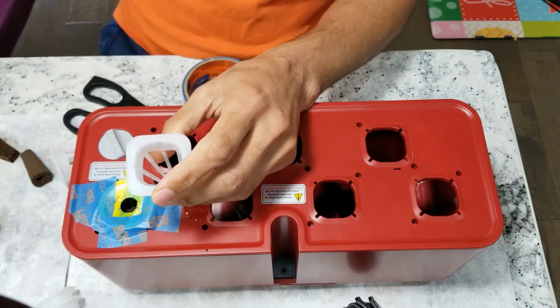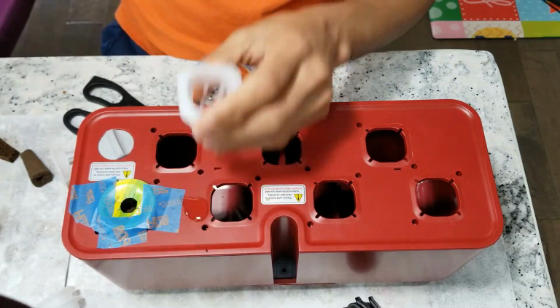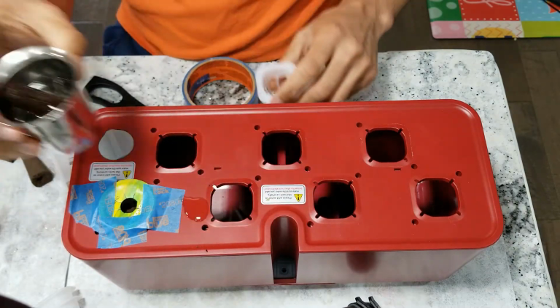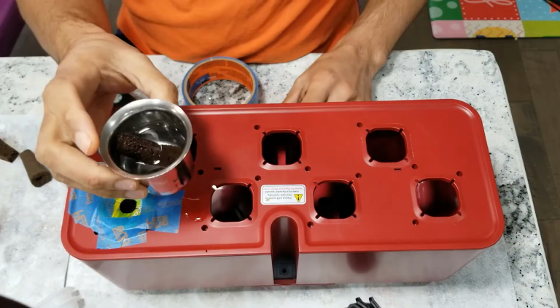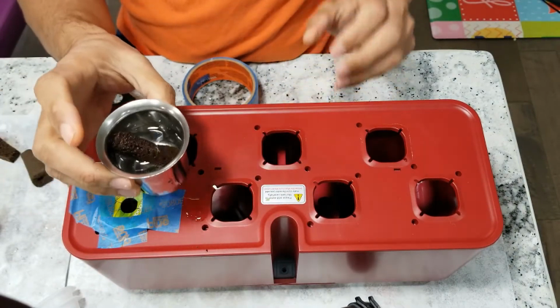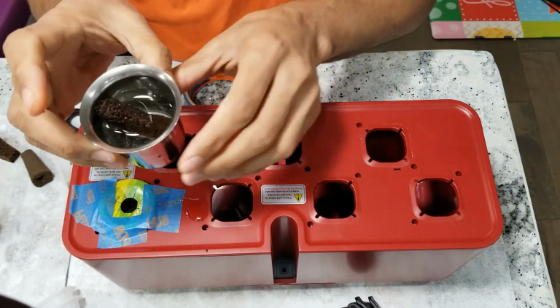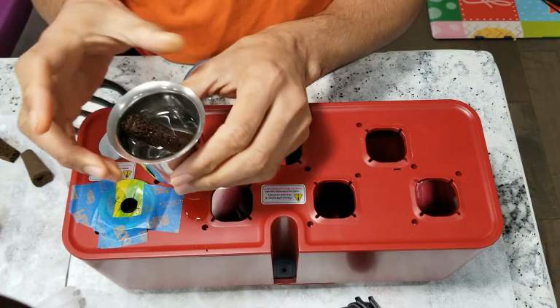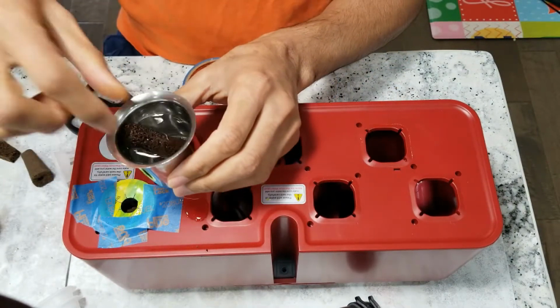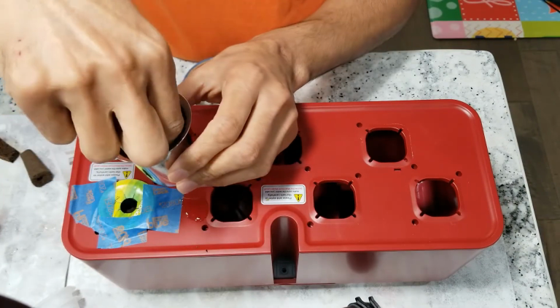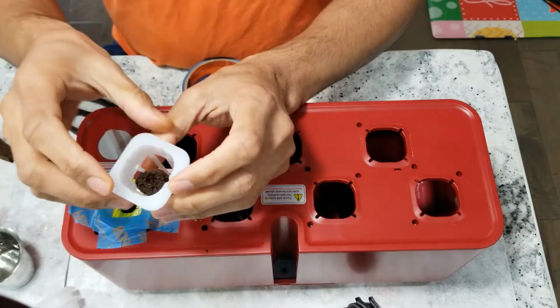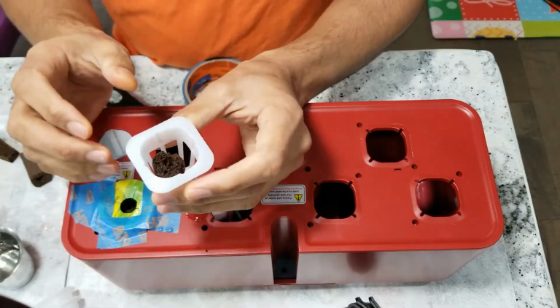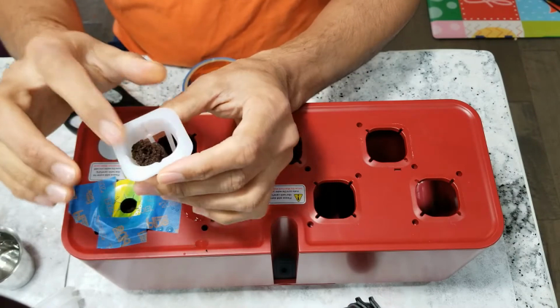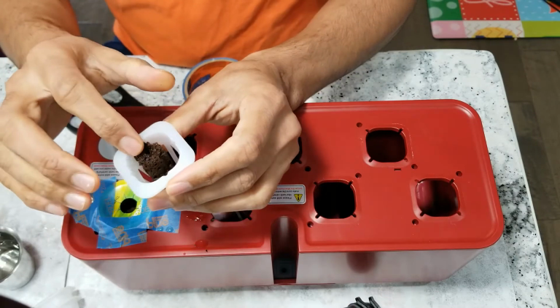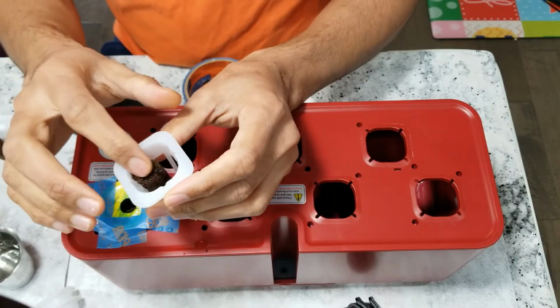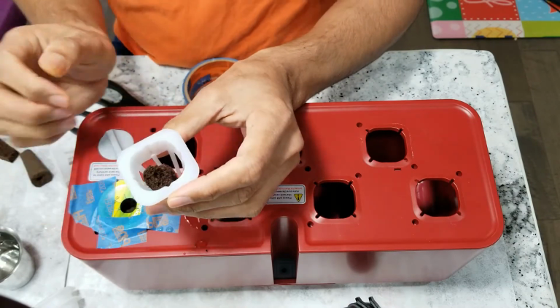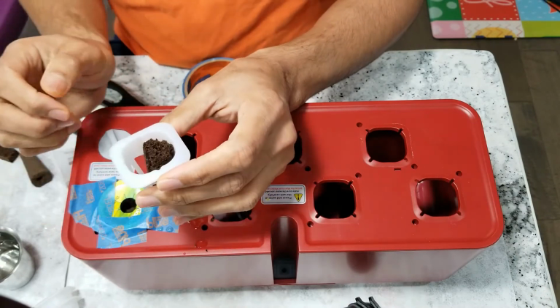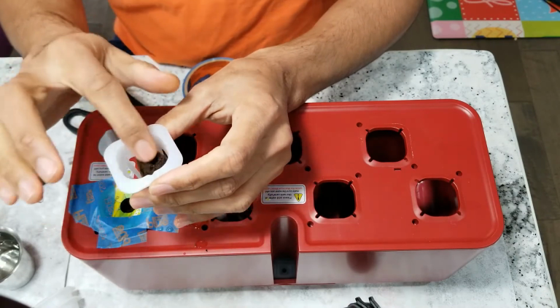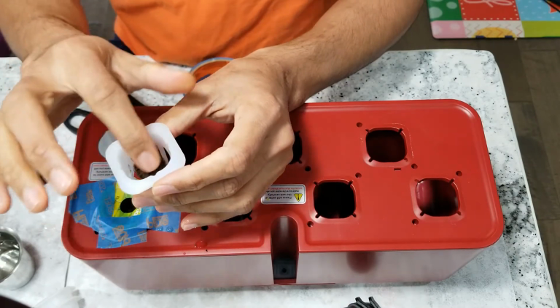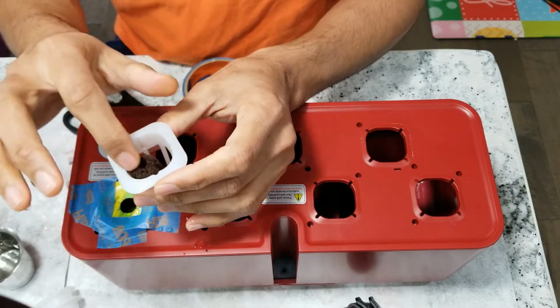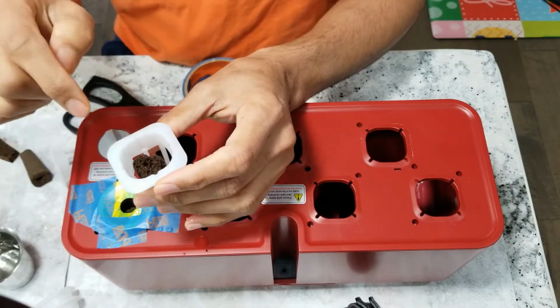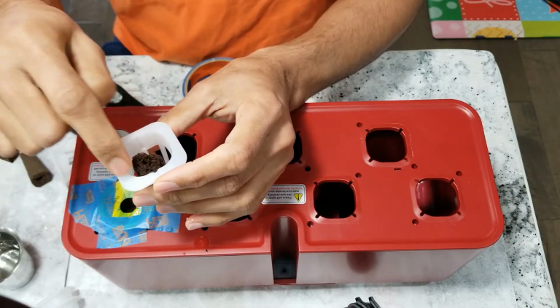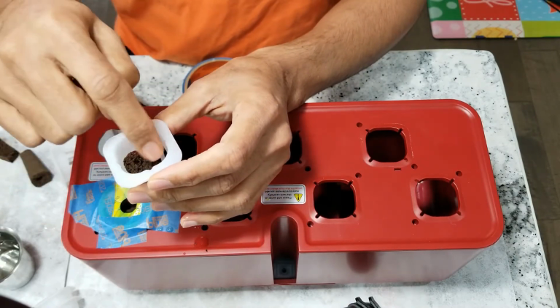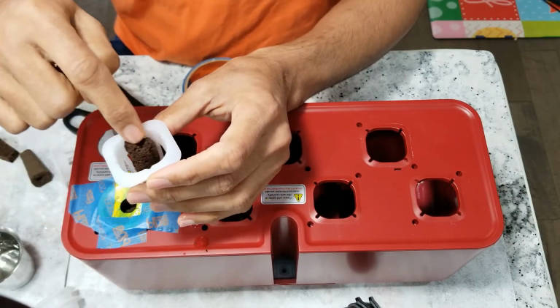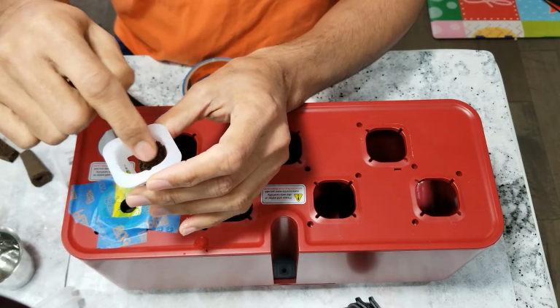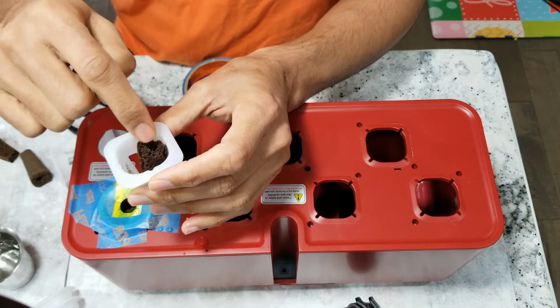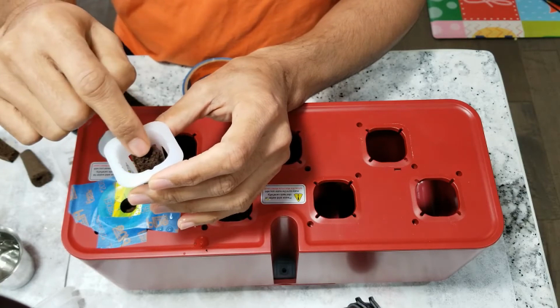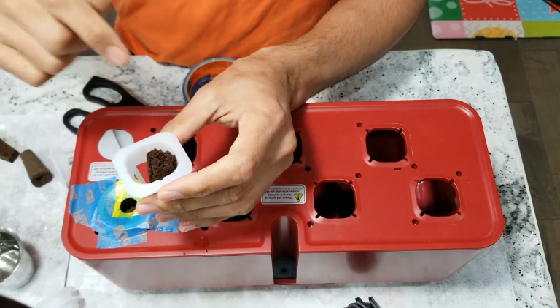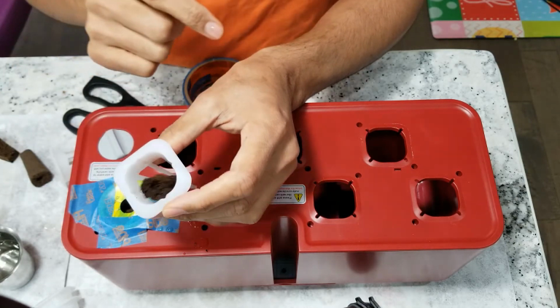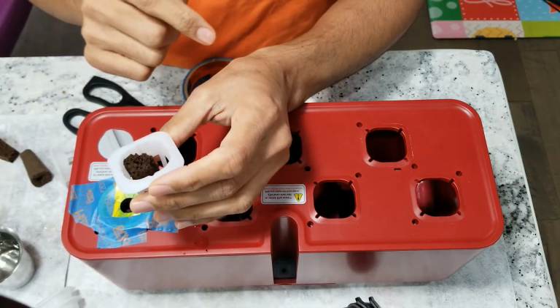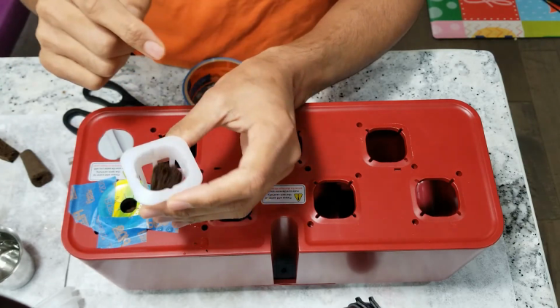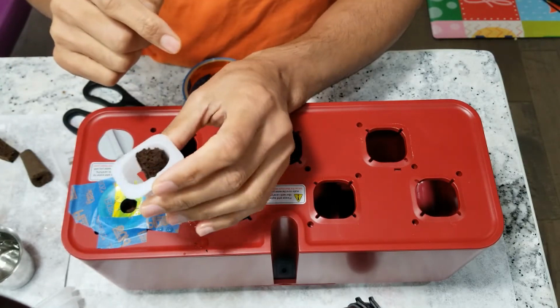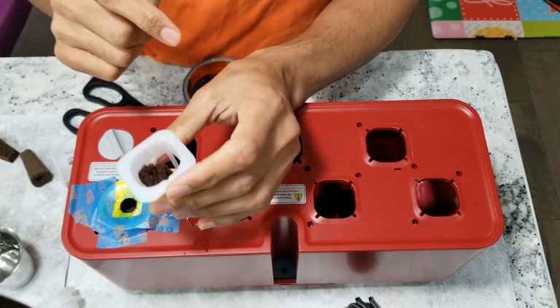I have another alternative — this one is from Urban Leaf. Height-wise this works fine, but you can still see a lot of gap all around. I don't think this really works; it is very unstable.